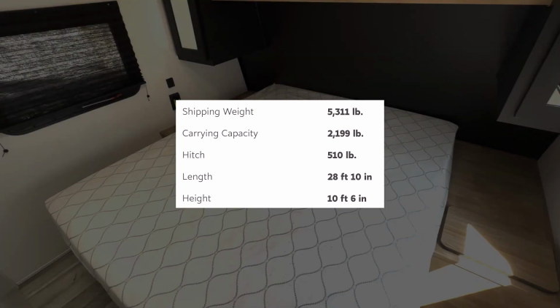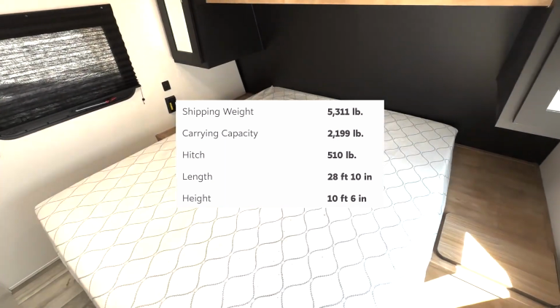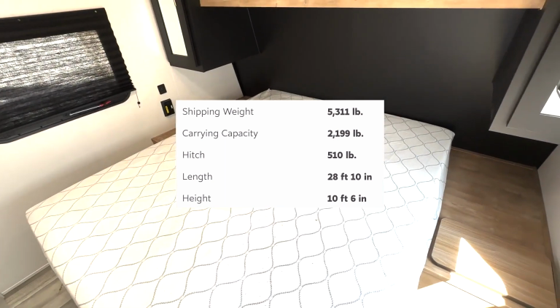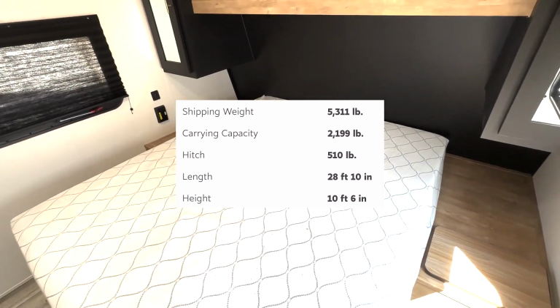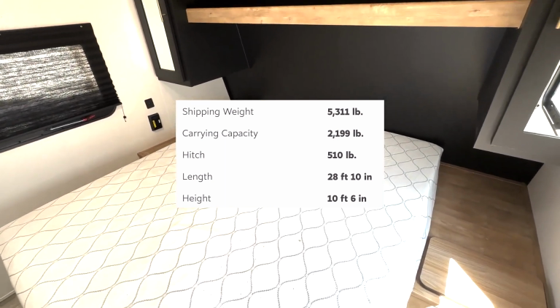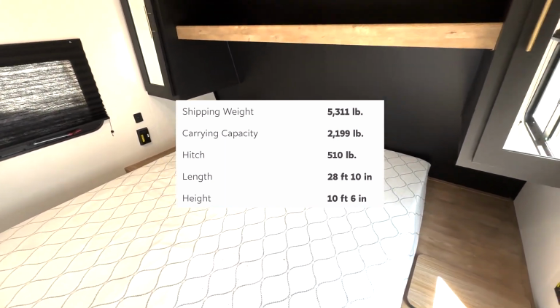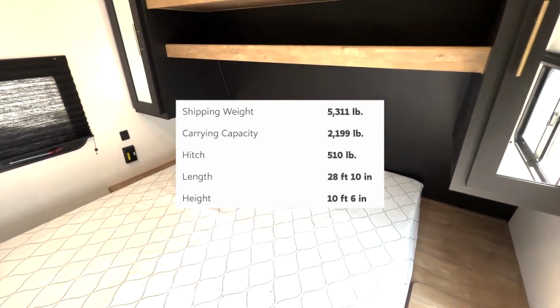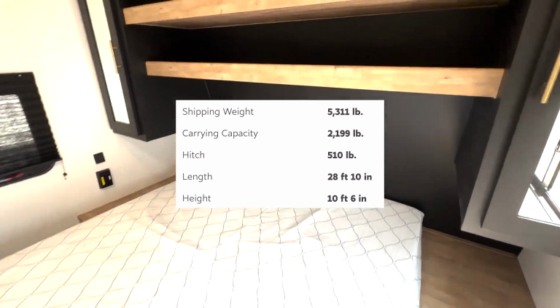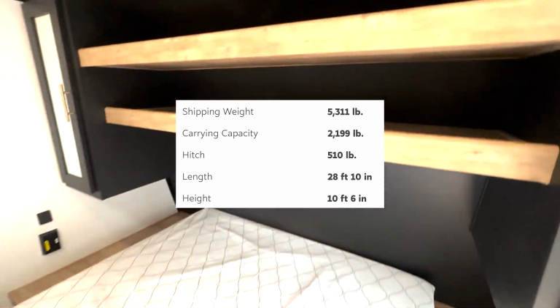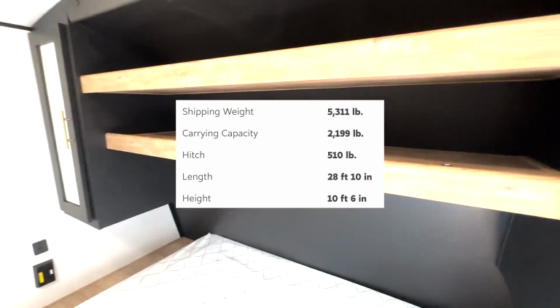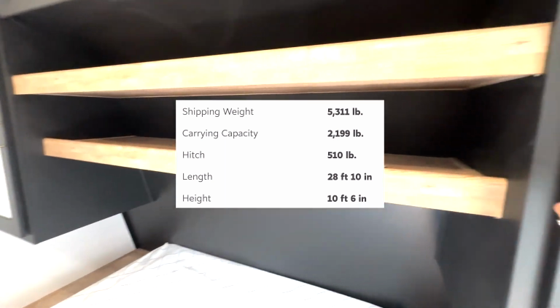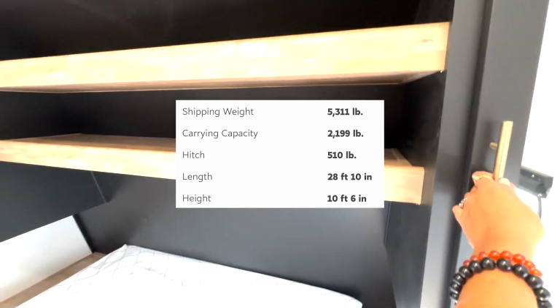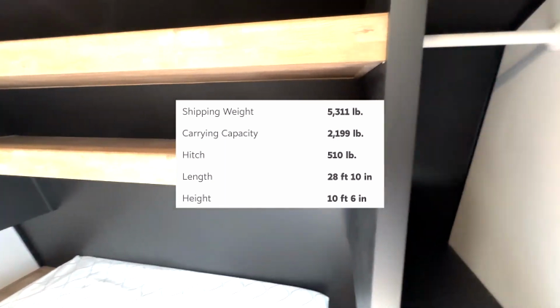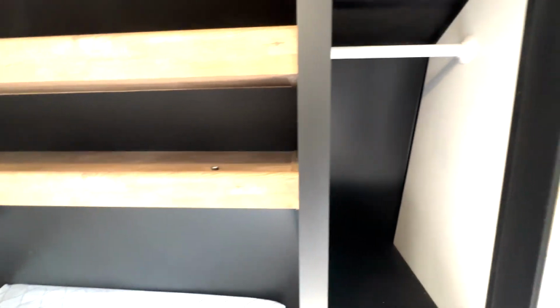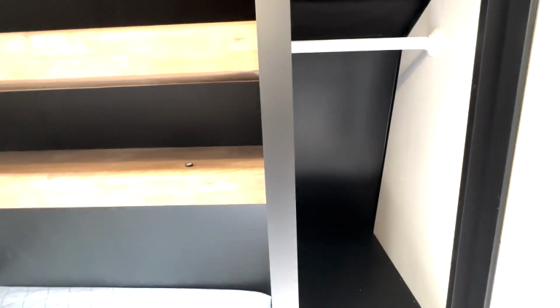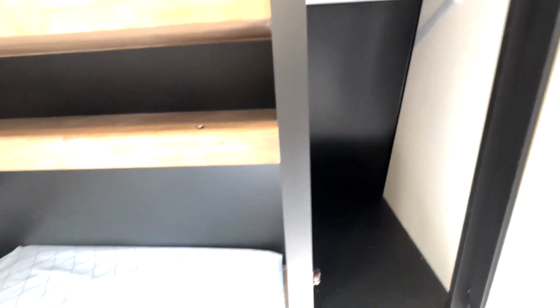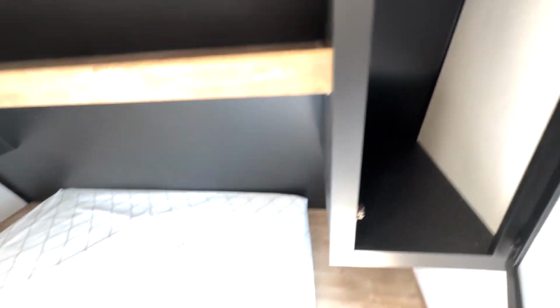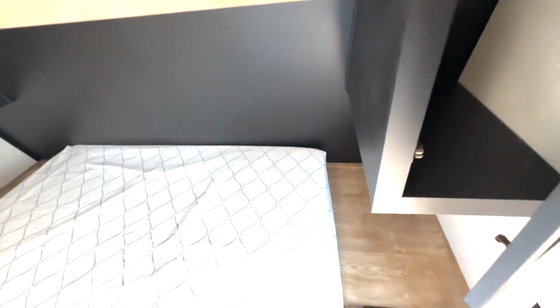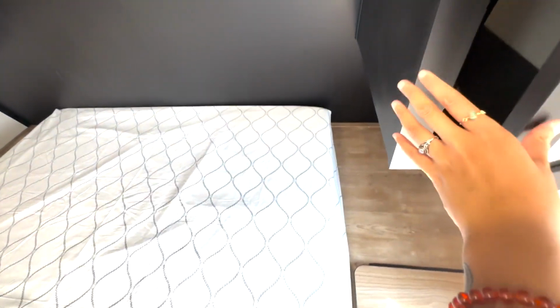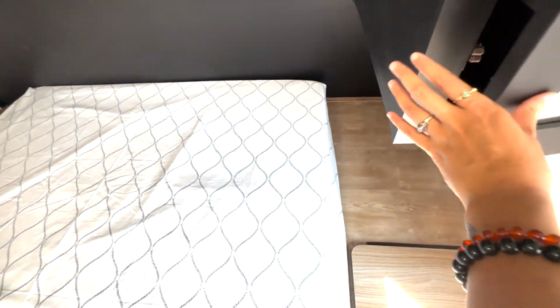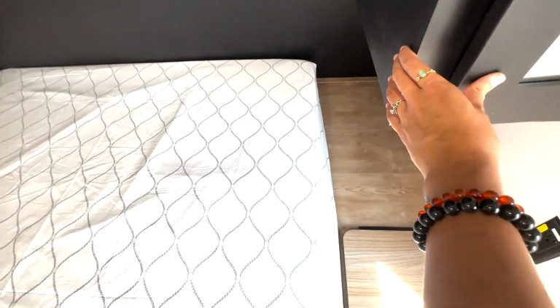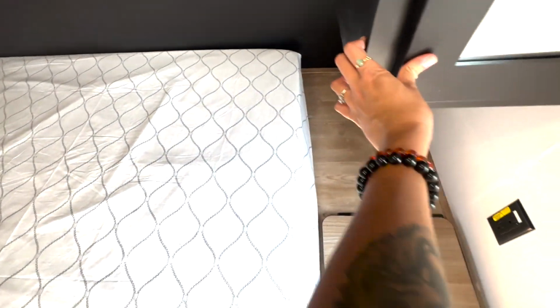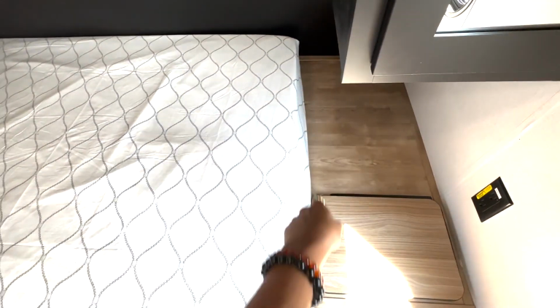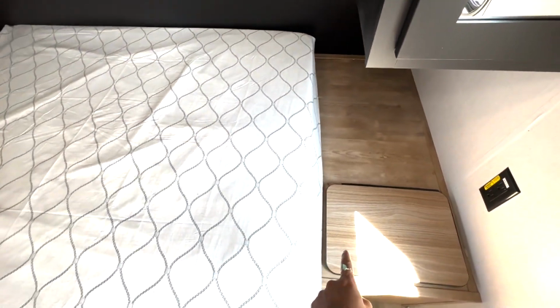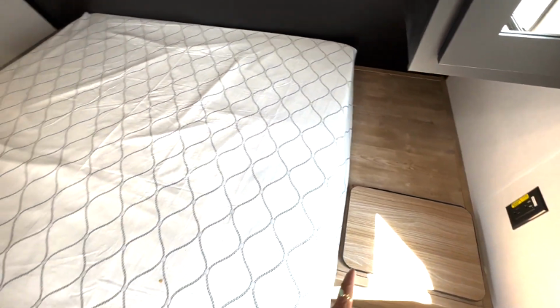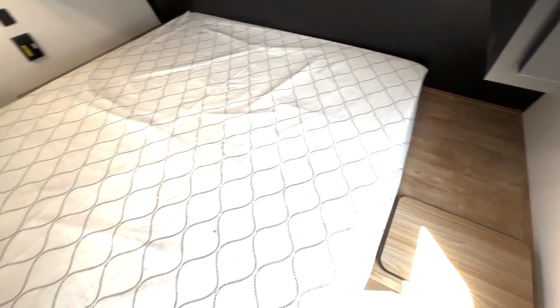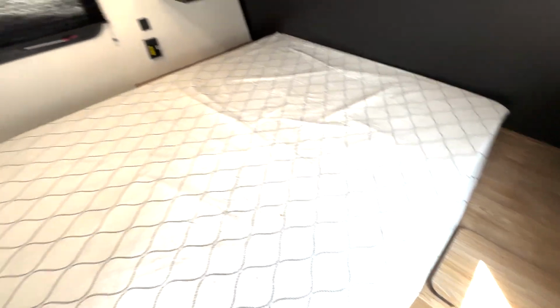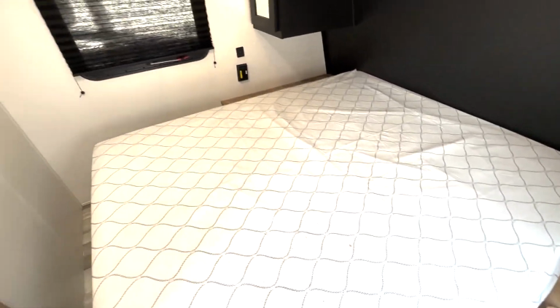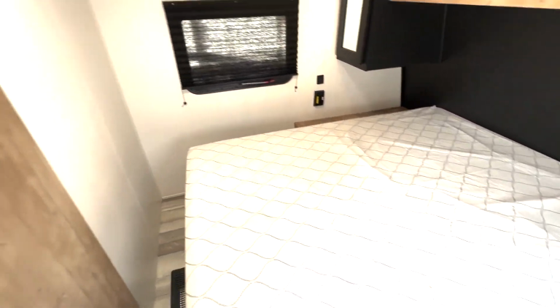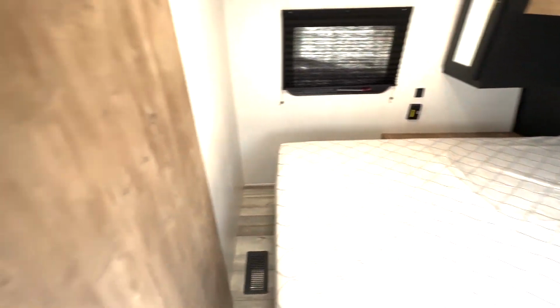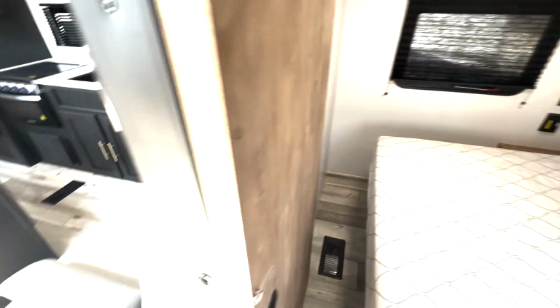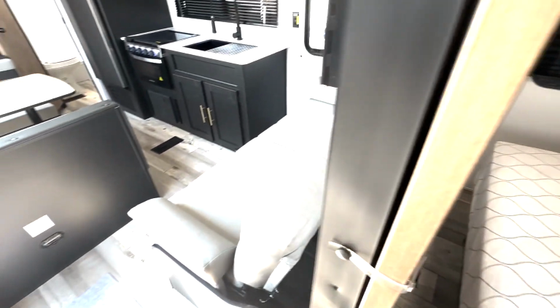Starting off here in your bedroom, you have a queen-size bed. You have nice shelf space up top, hanging closet storage, as well as hamper space down below. There's outlets and USB ports on both sides.